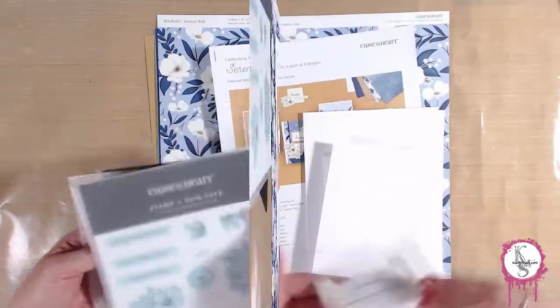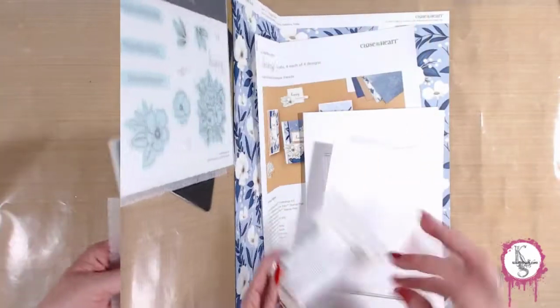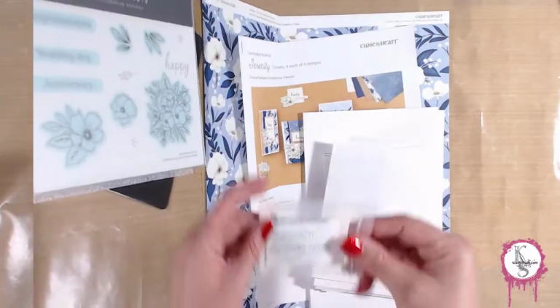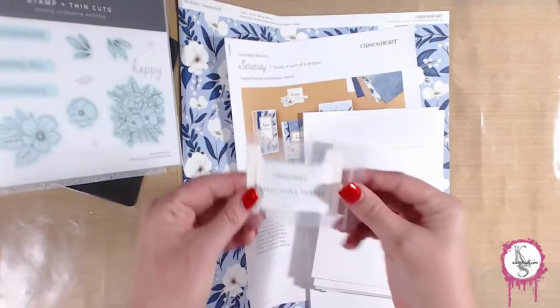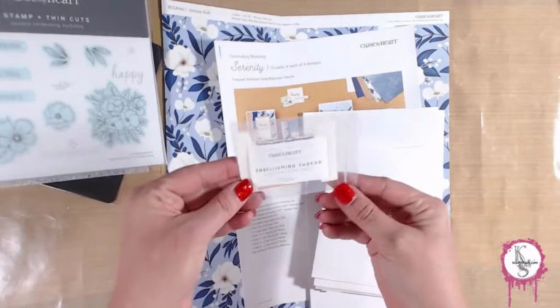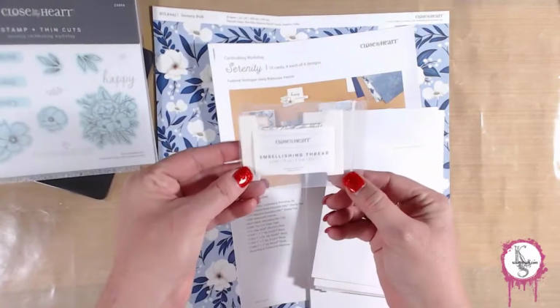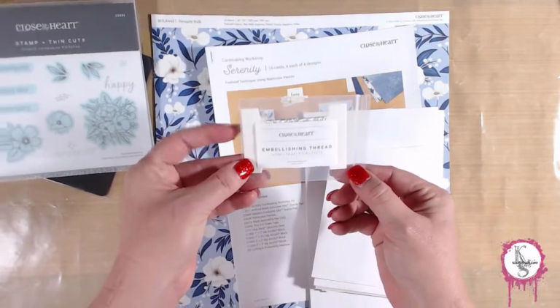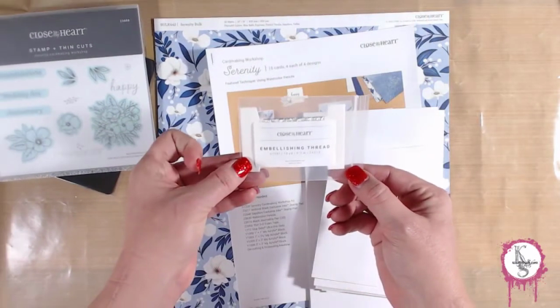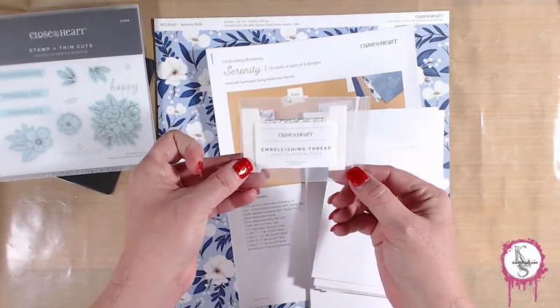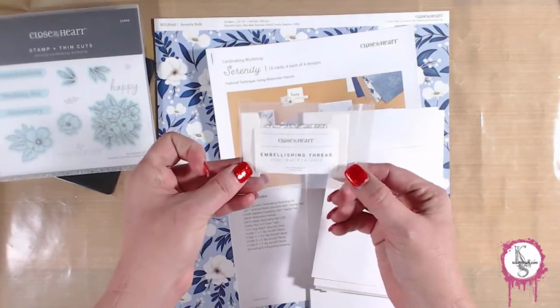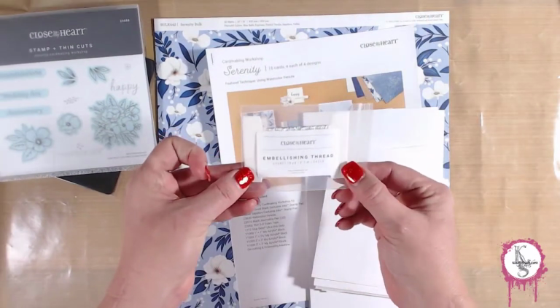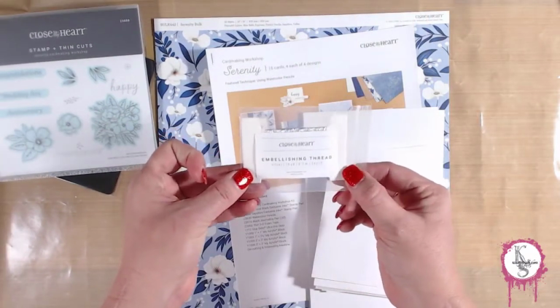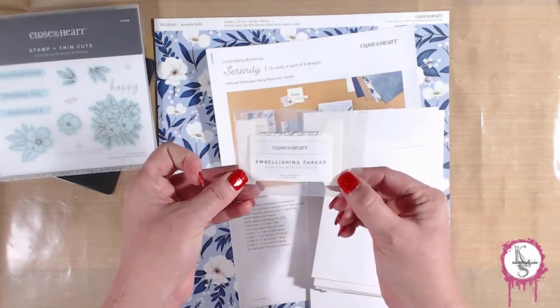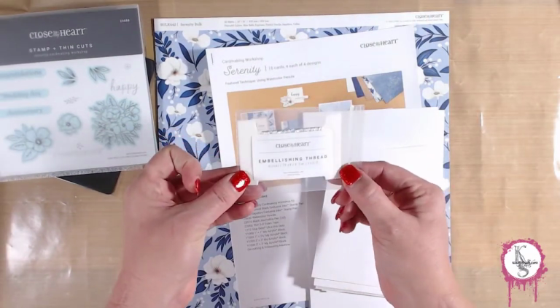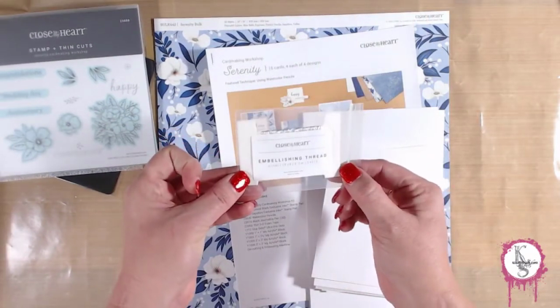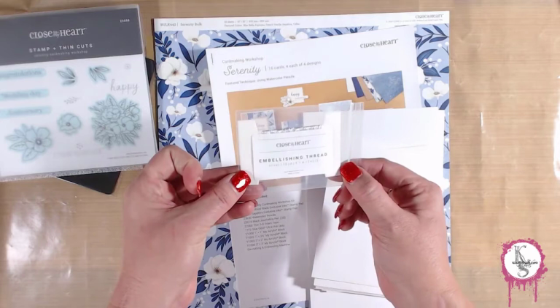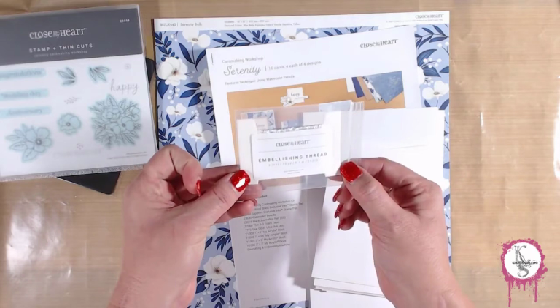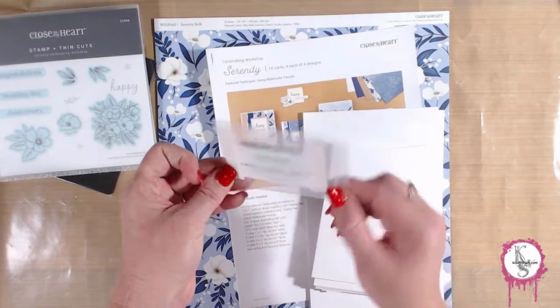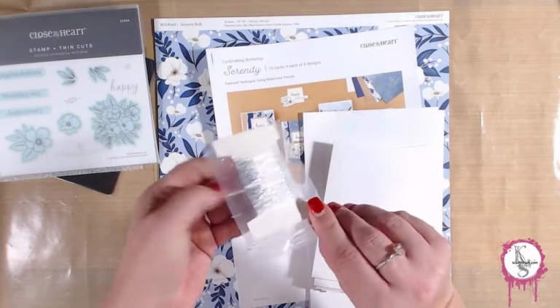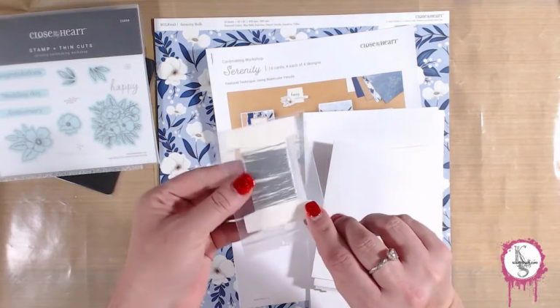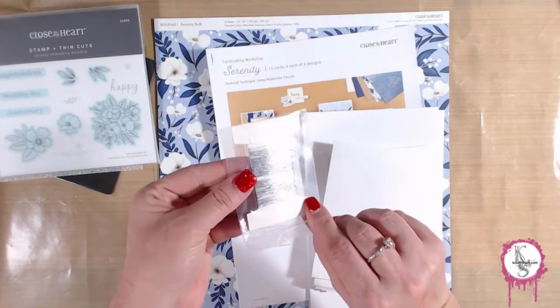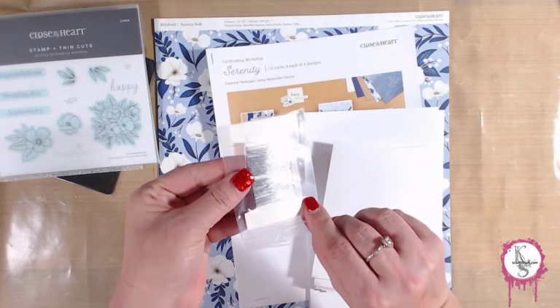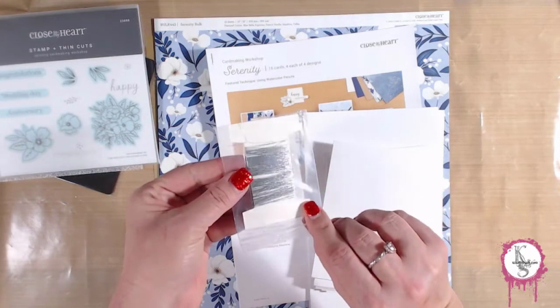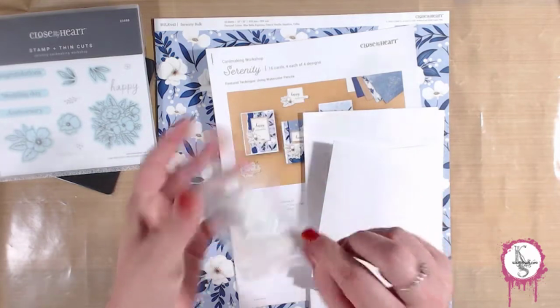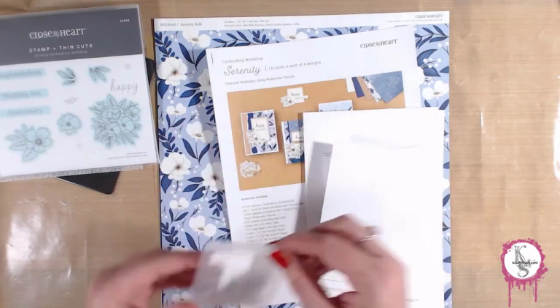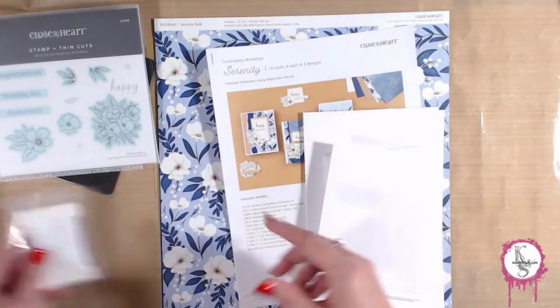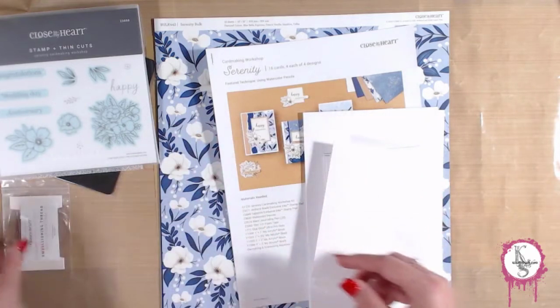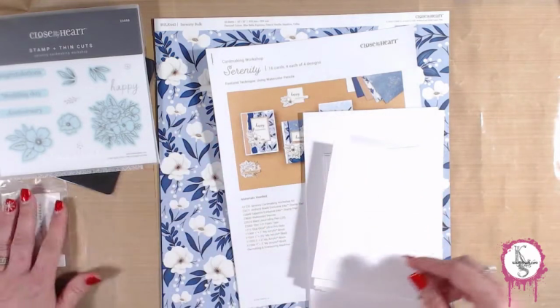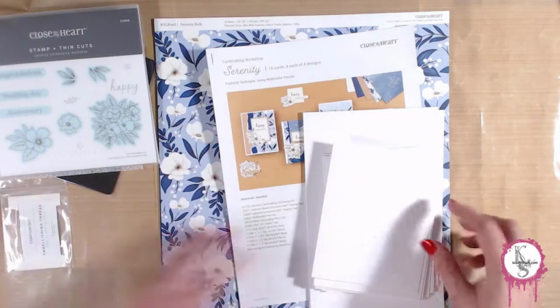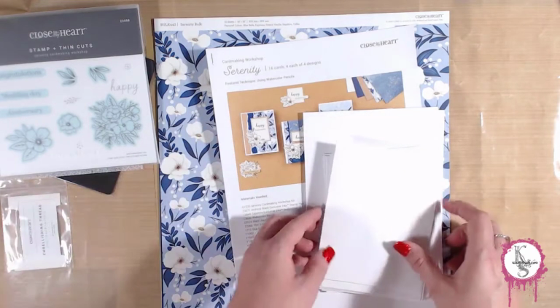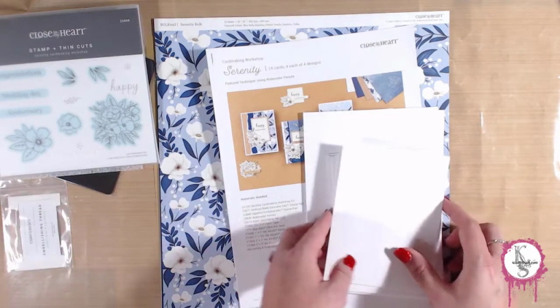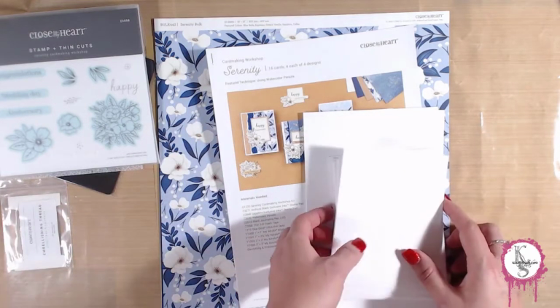You also get an embellishment of some kind in this kit. It's embellishing thread in silver. That should make Dear Mert happy — it's silver!